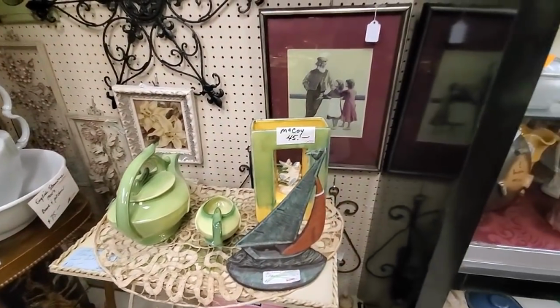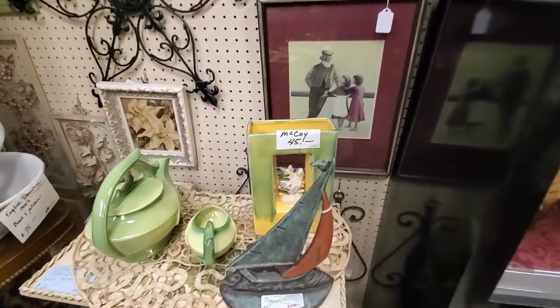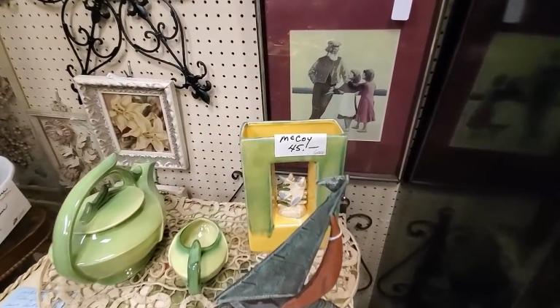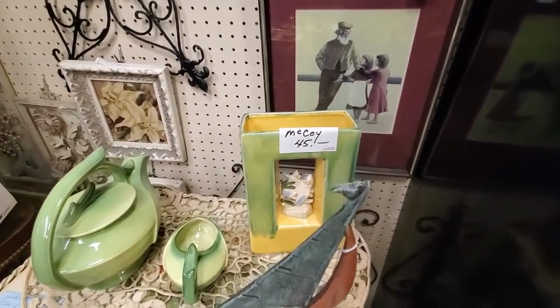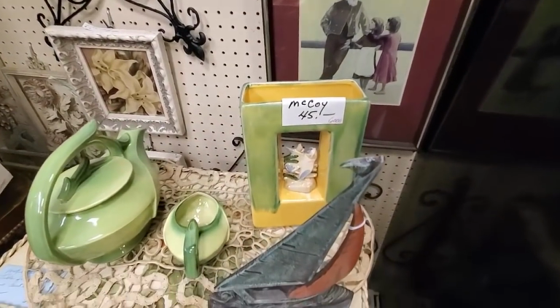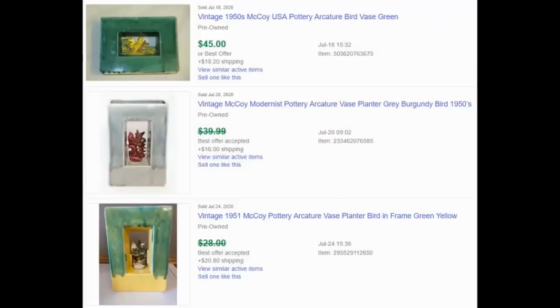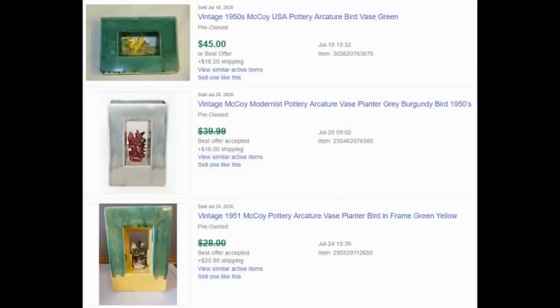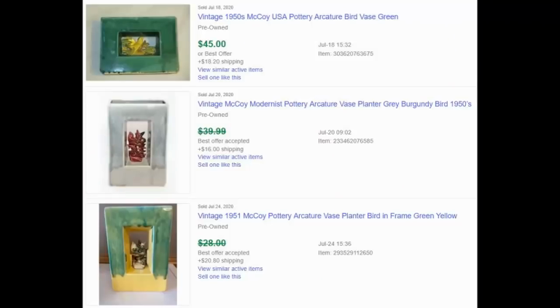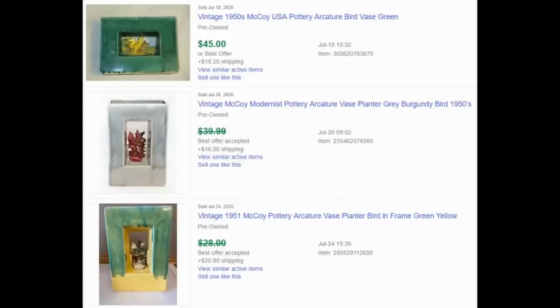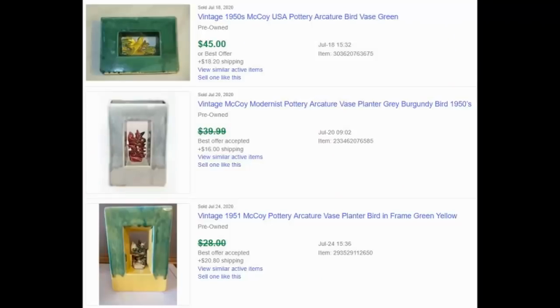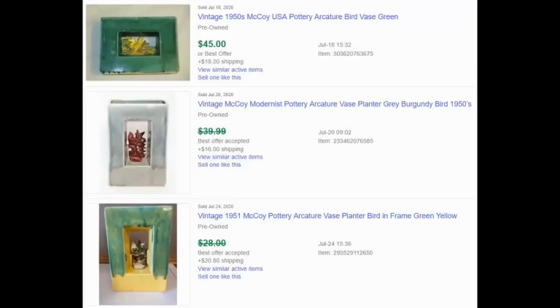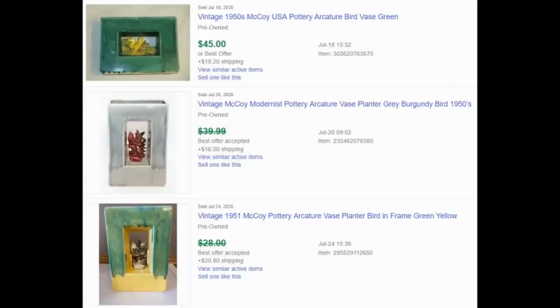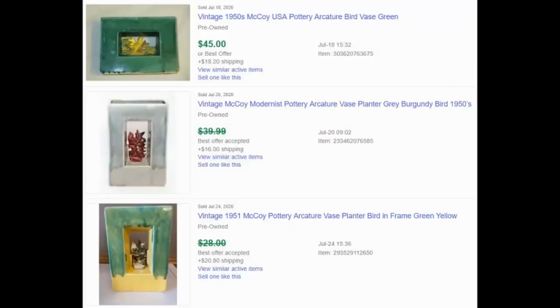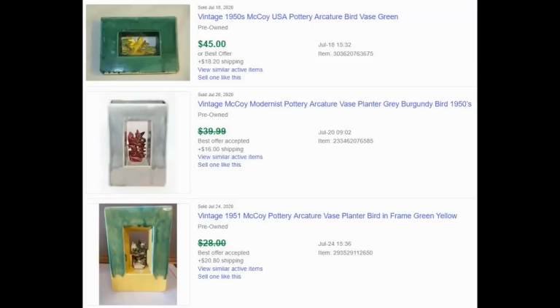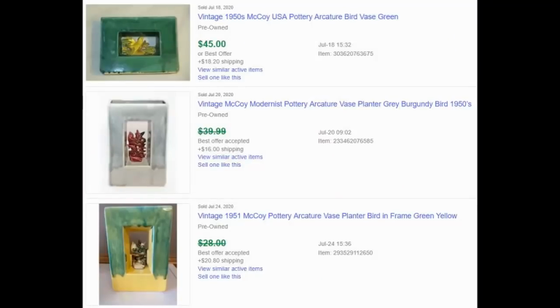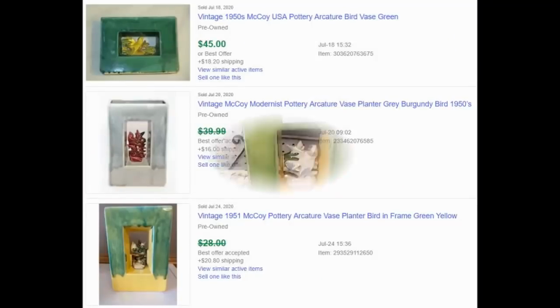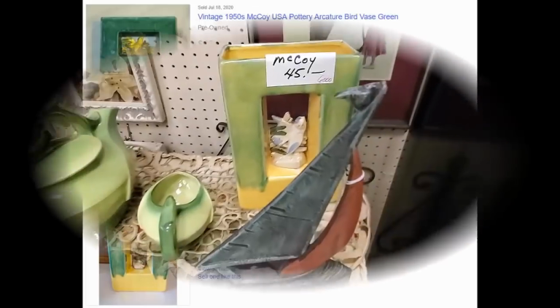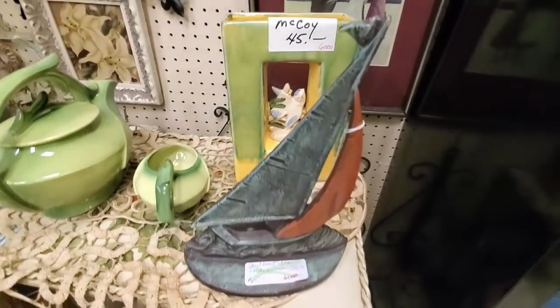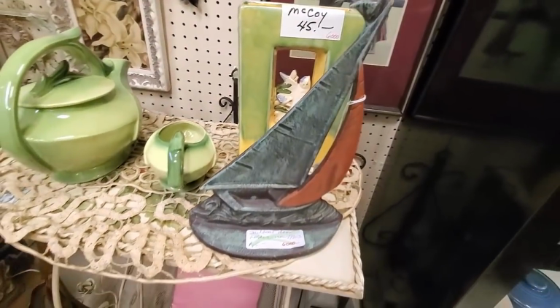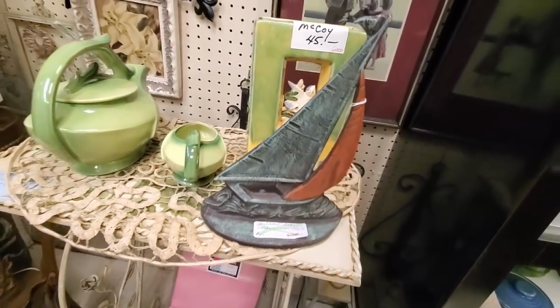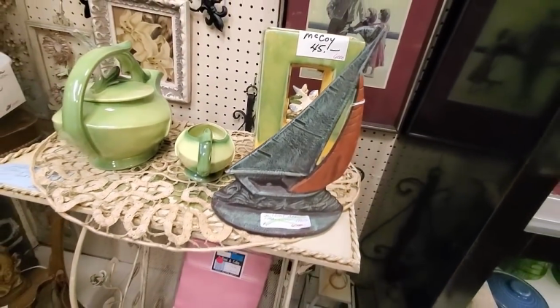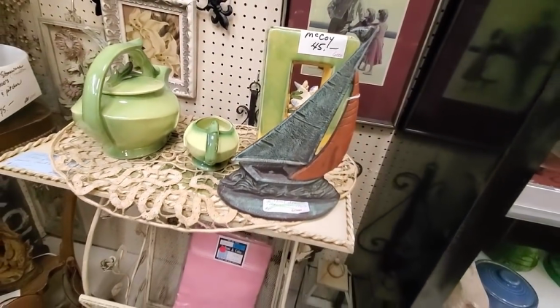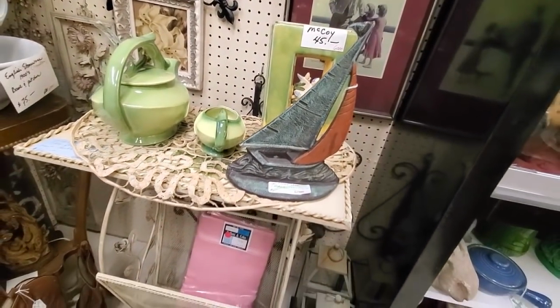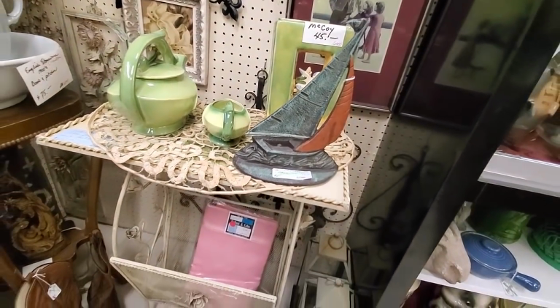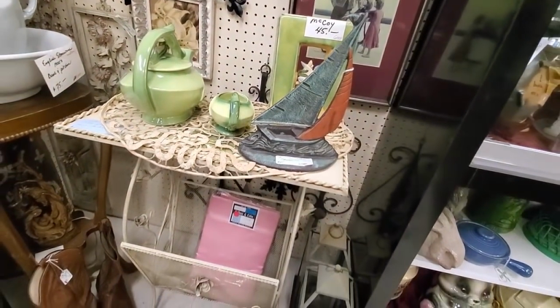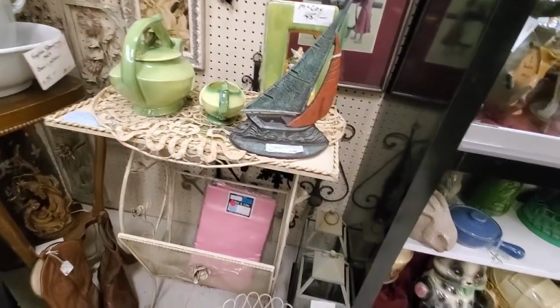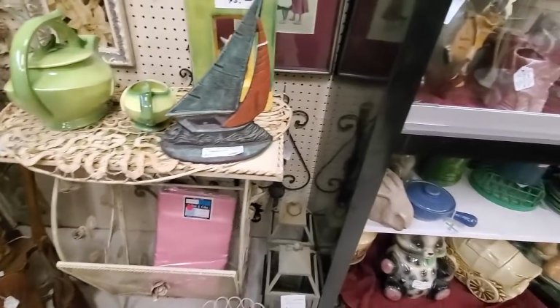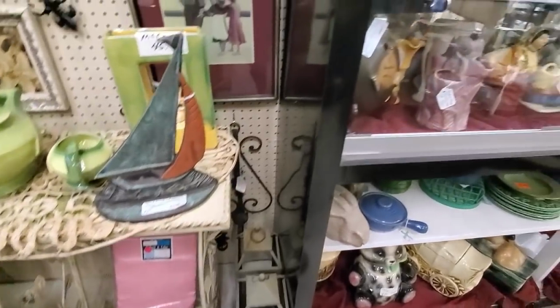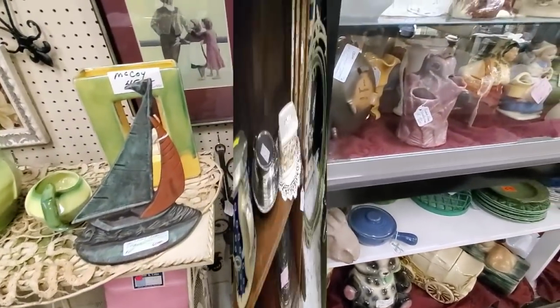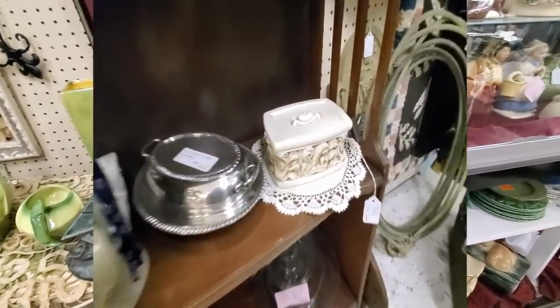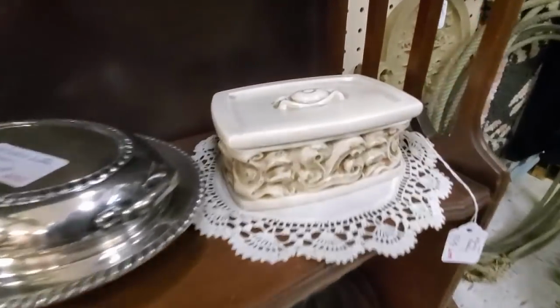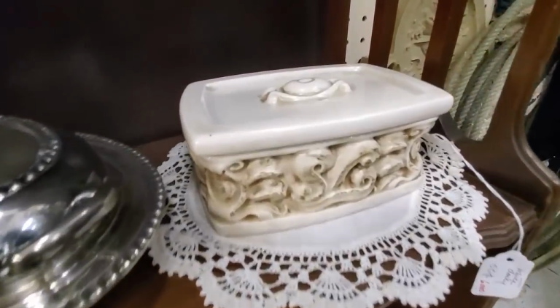And this little piece is a McCoy - it is an aperture vase and it comes in some different colors. Their price was about at the top range of where those can sell, so she'll probably end up selling that at half price.